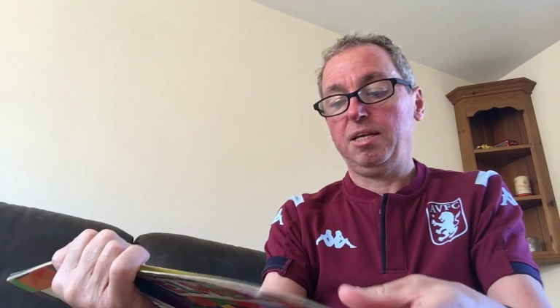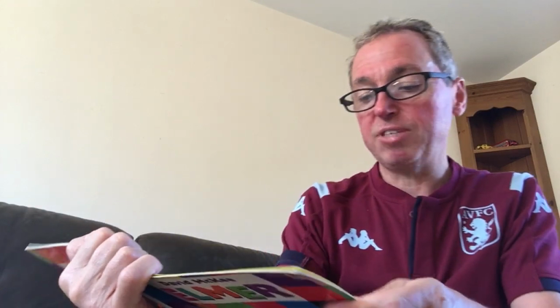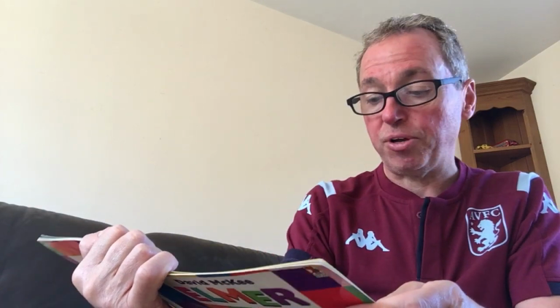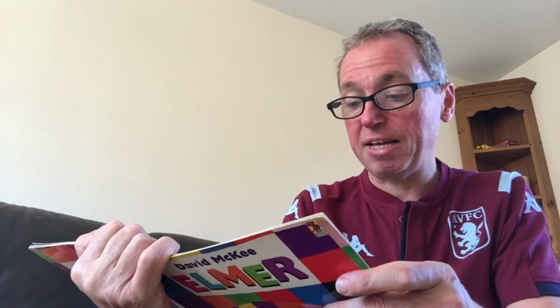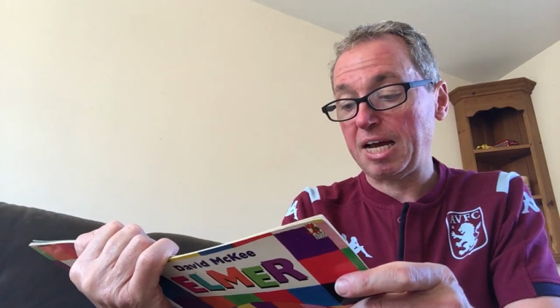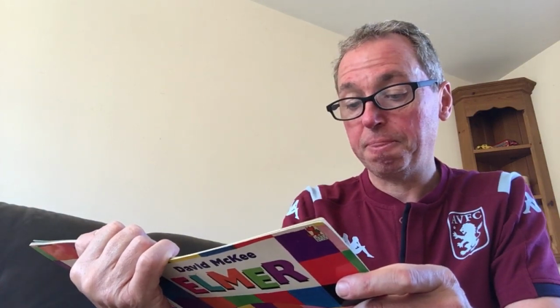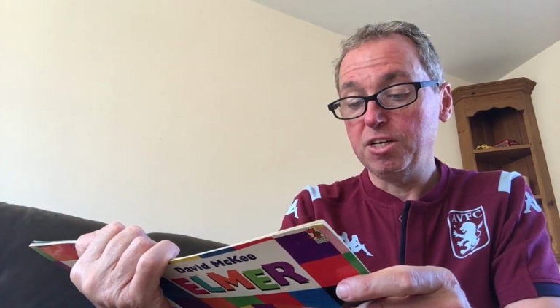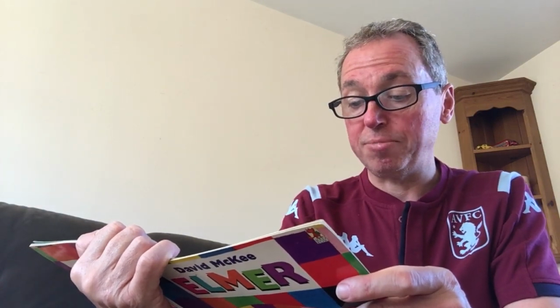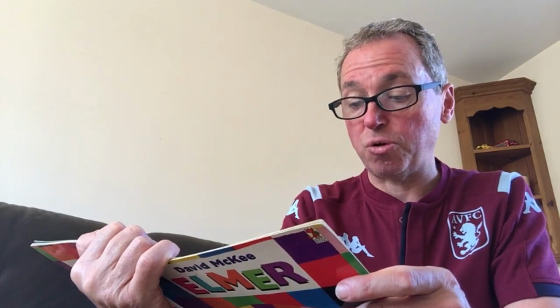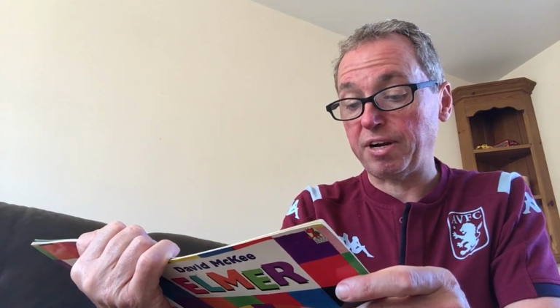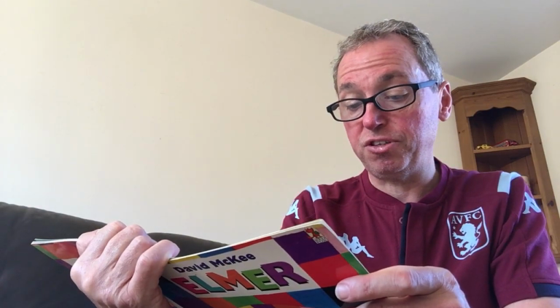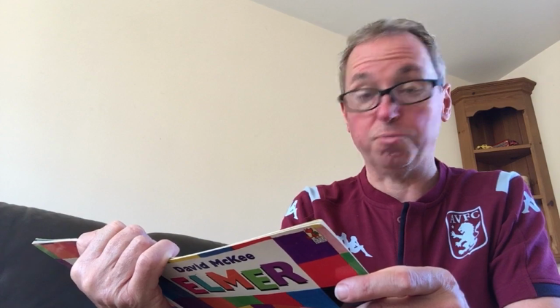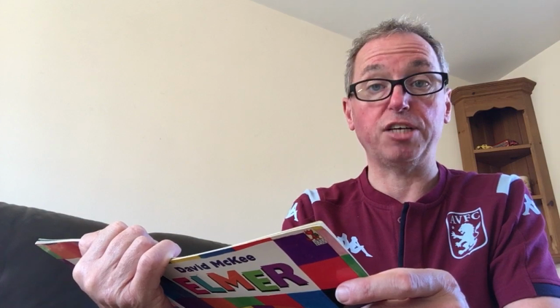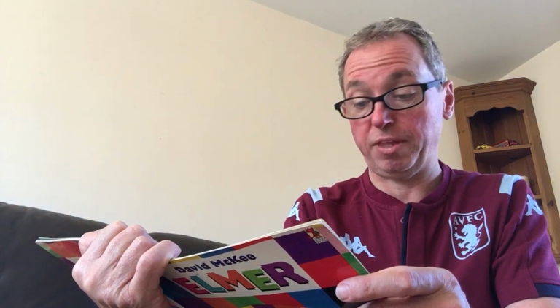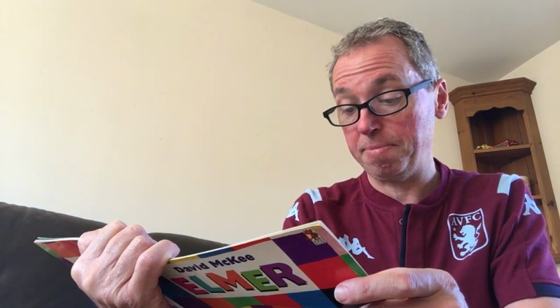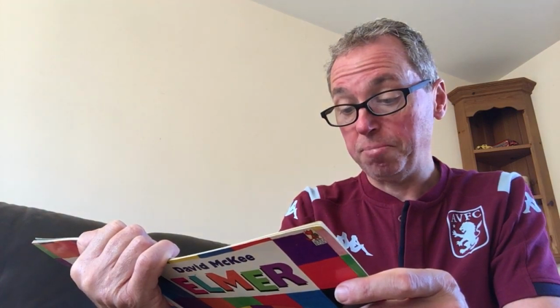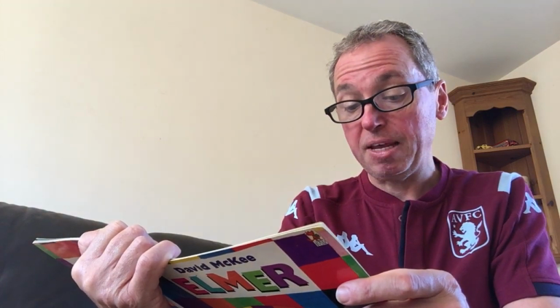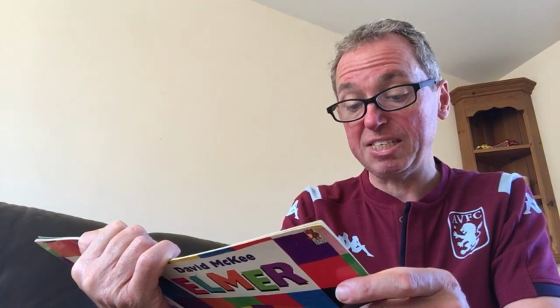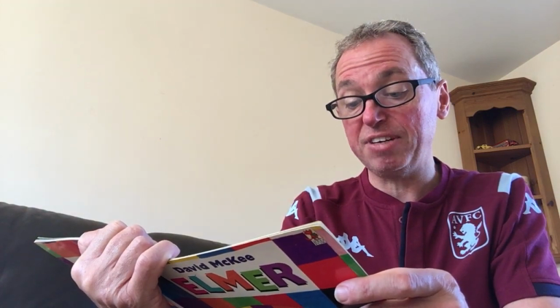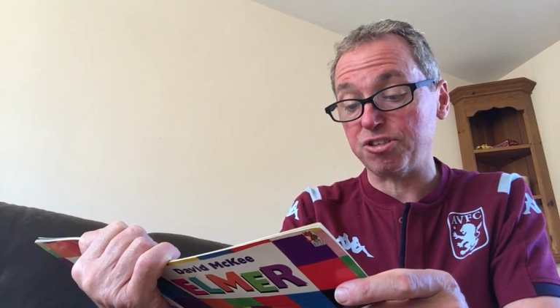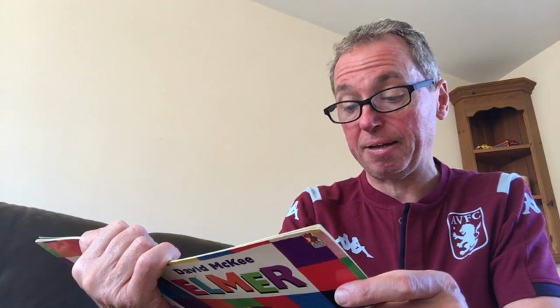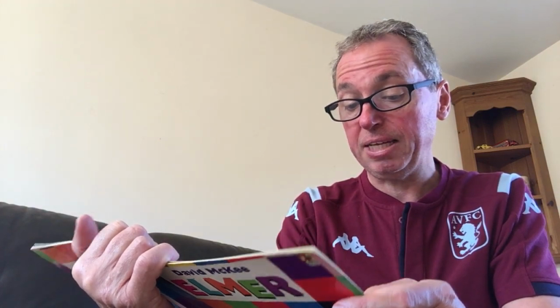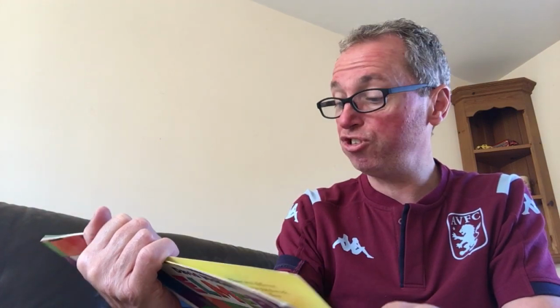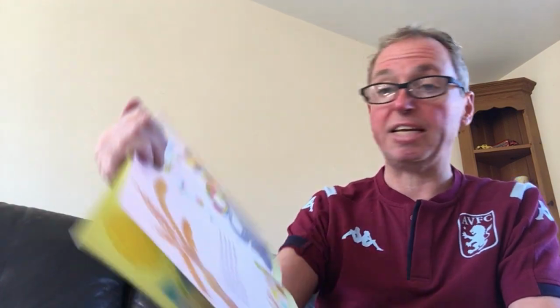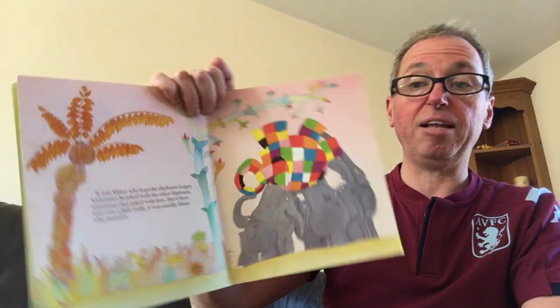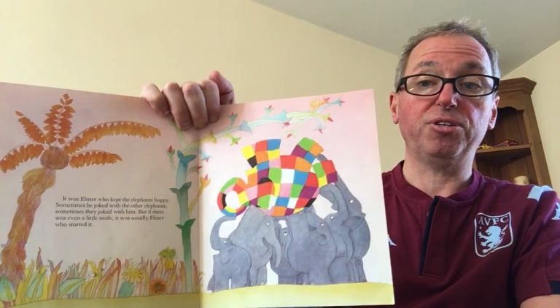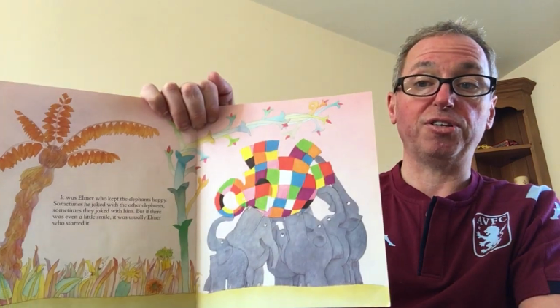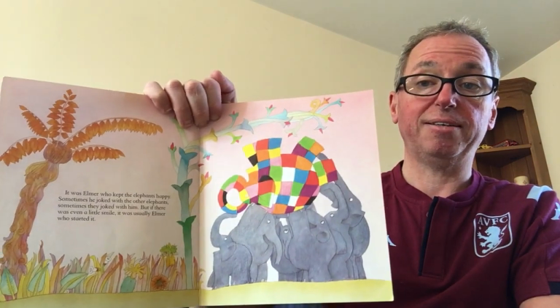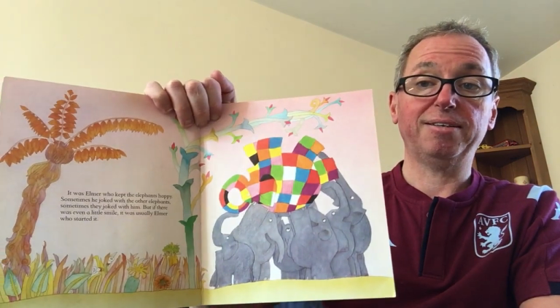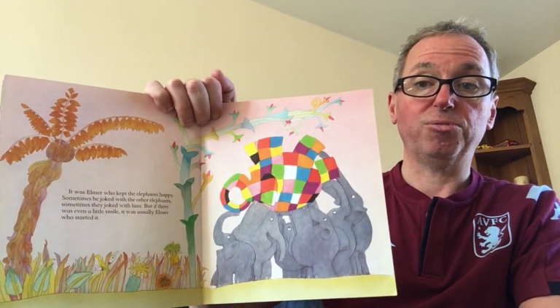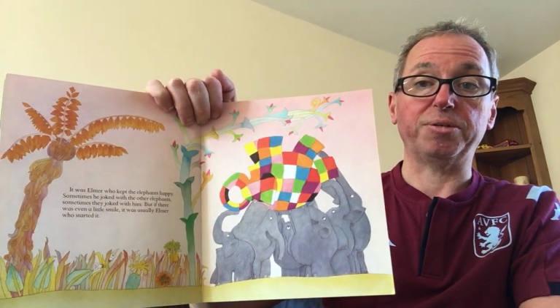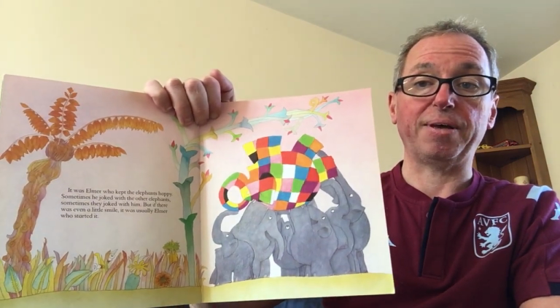It was Elmer who kept the elephants happy. Sometimes he joked with the other elephants, sometimes they joked with him. But if there was even a little smile, it was usually Elmer who started it. What are they doing to him there?